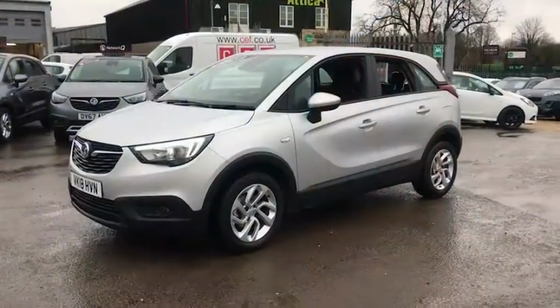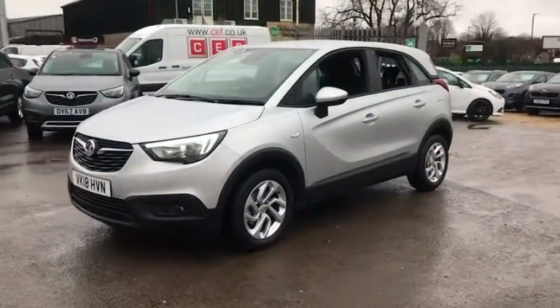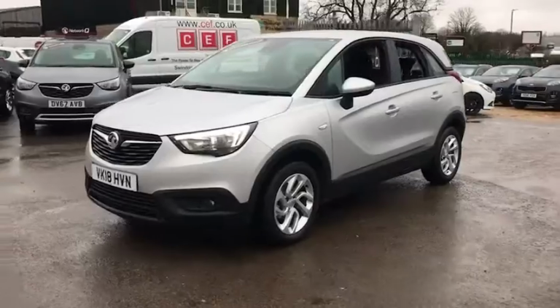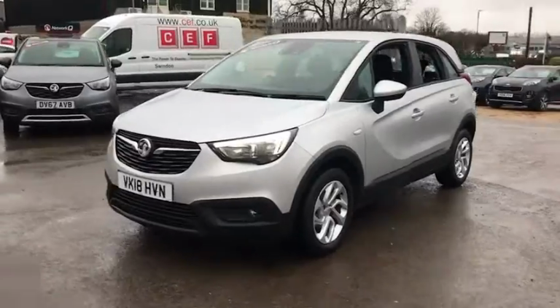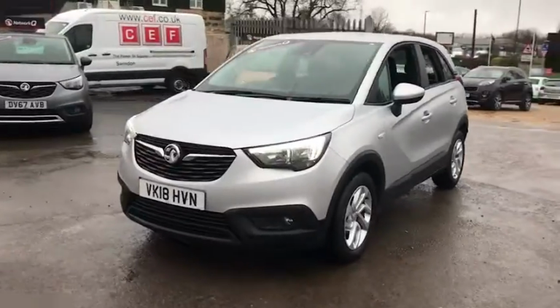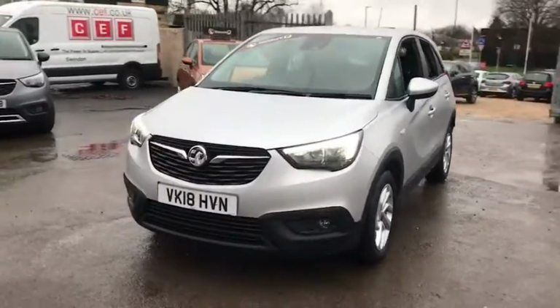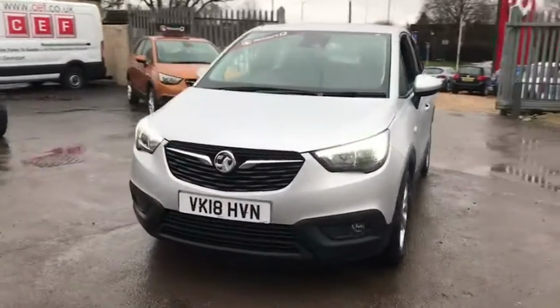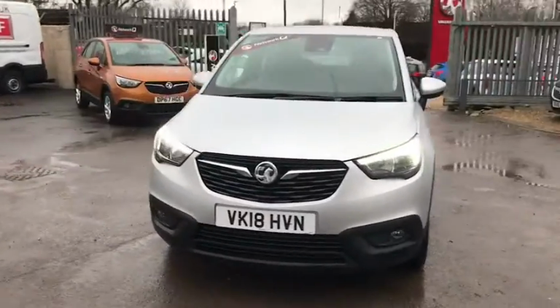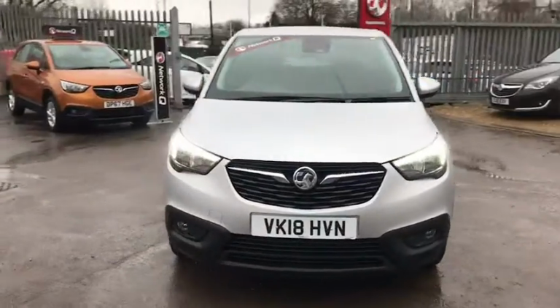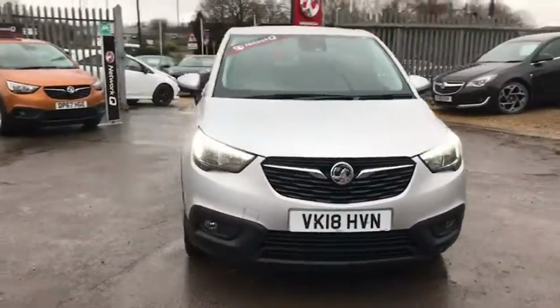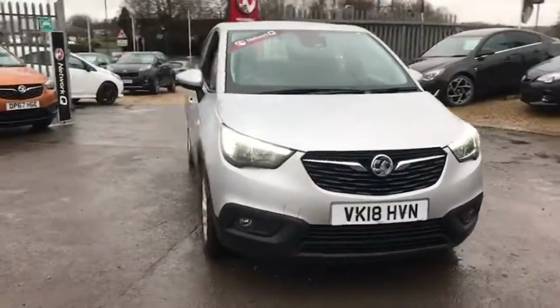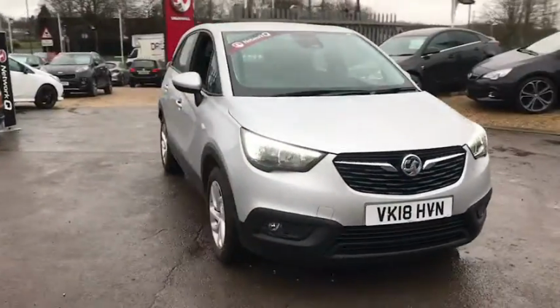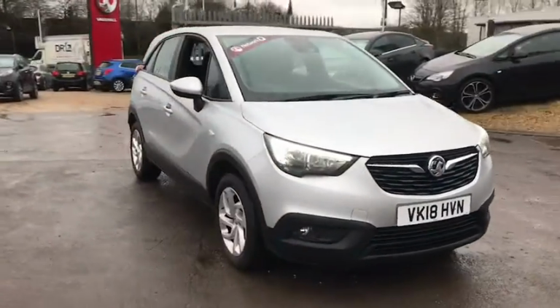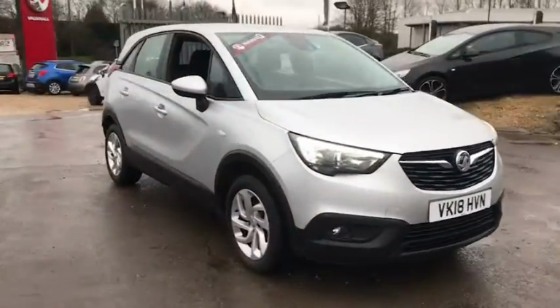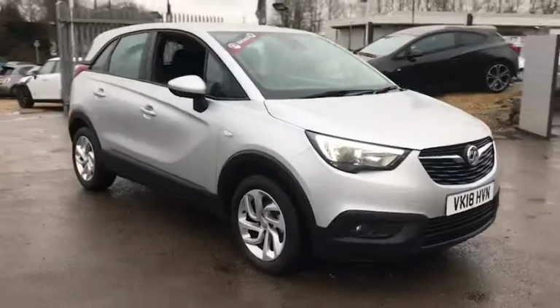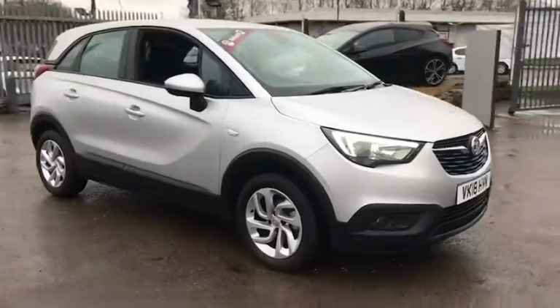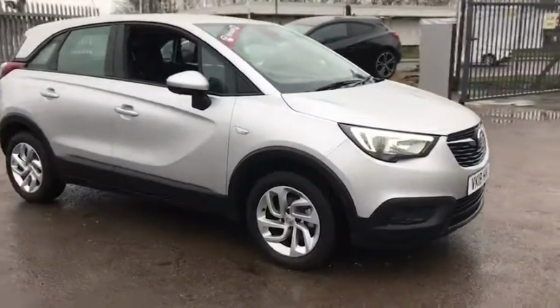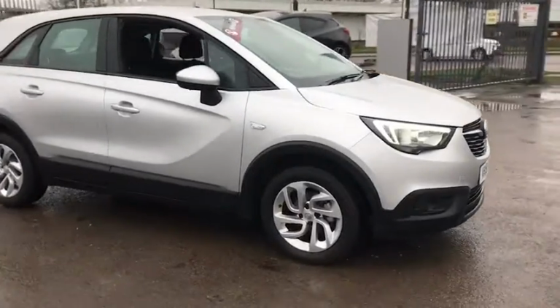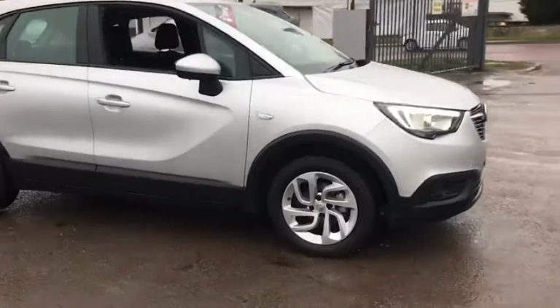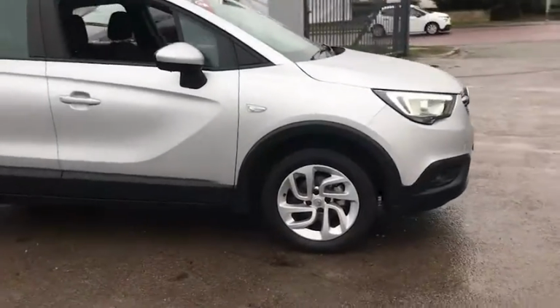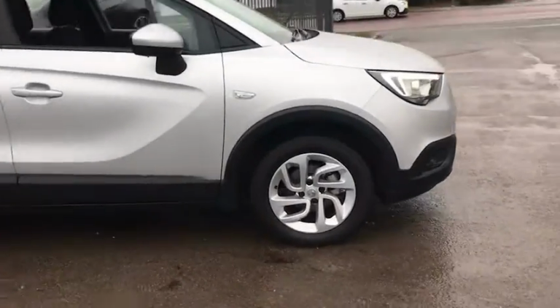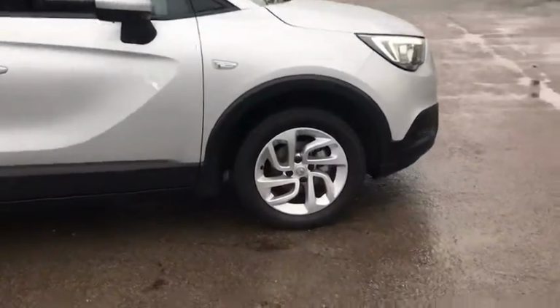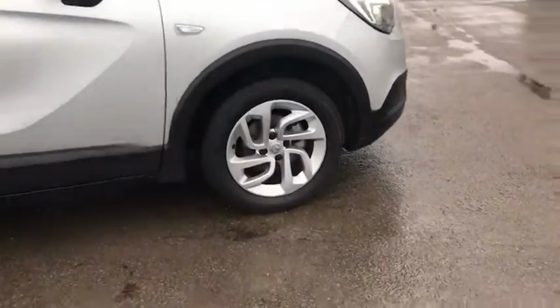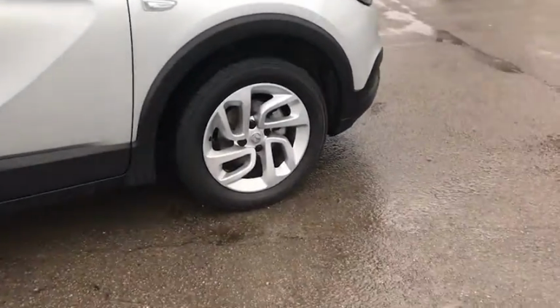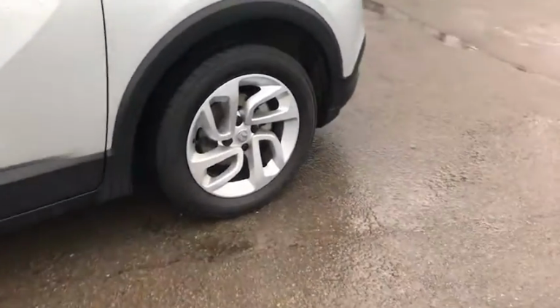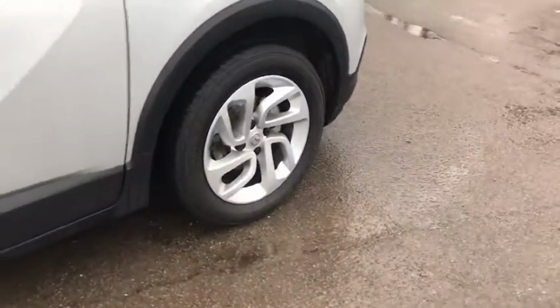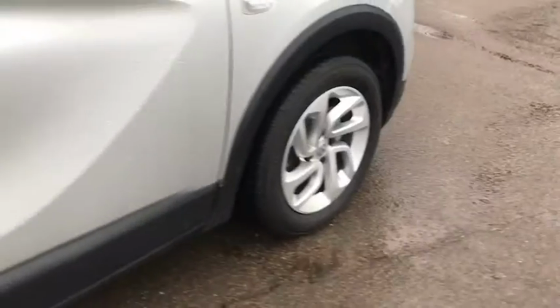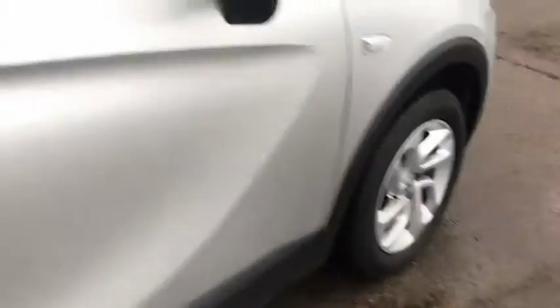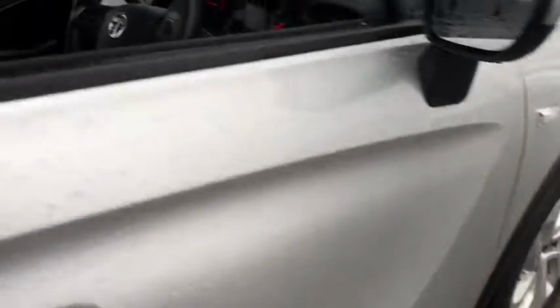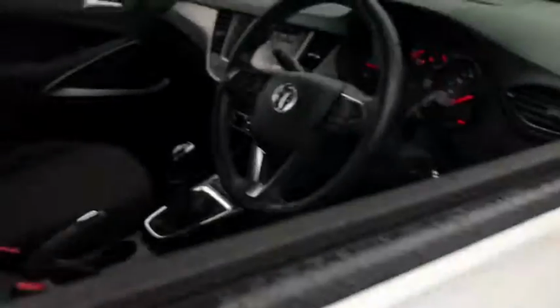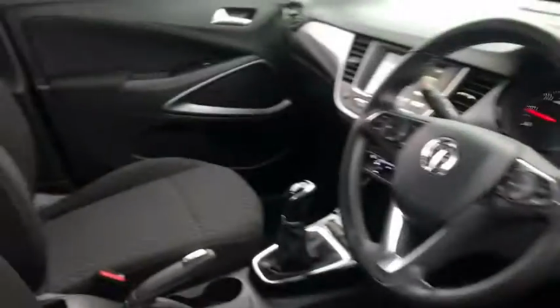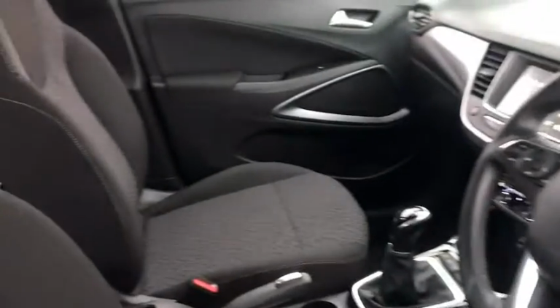Welcome to Bayless Vauxhall Siren Sister. Here we have our Vauxhall Crossland X SE. This car comes with 16-inch alloy wheels and has done 8,200 miles.